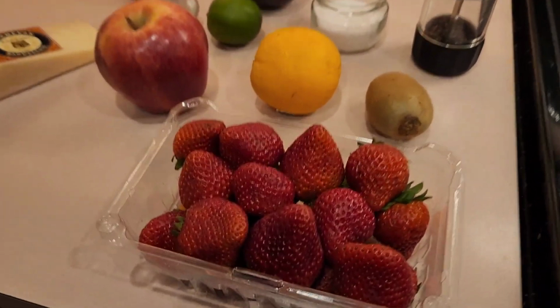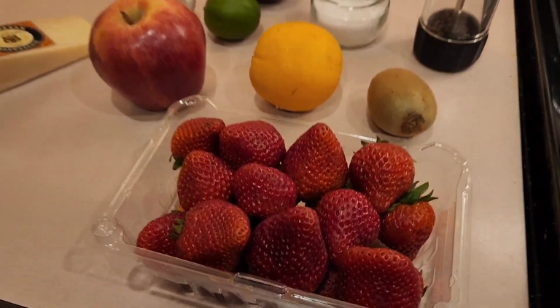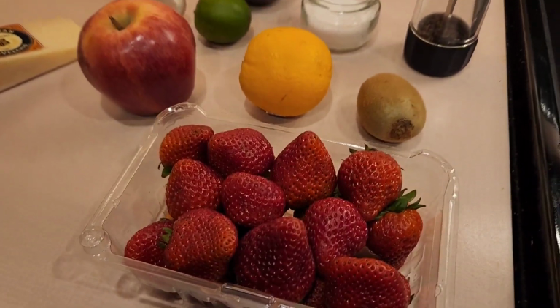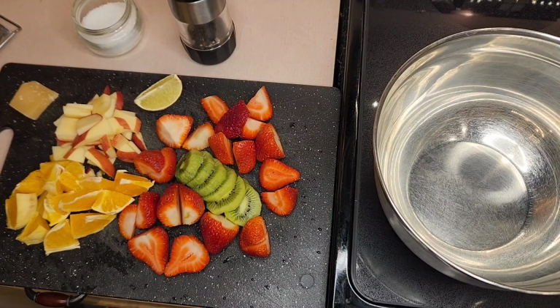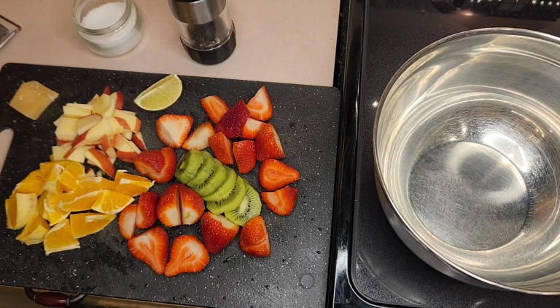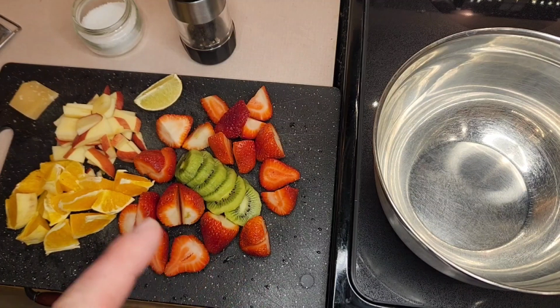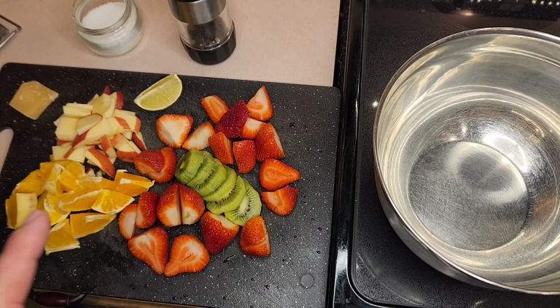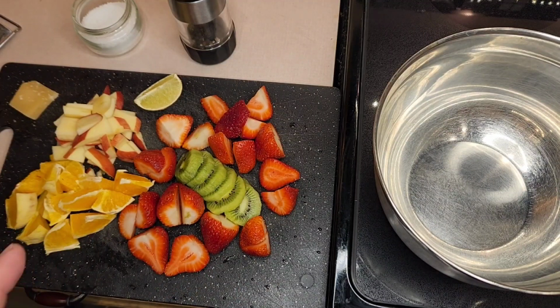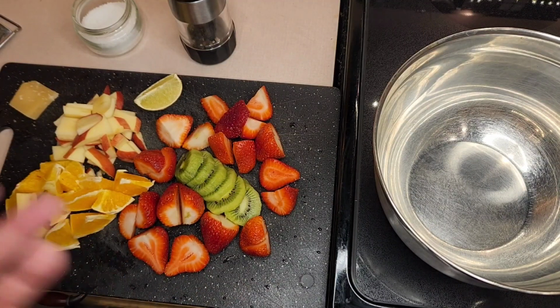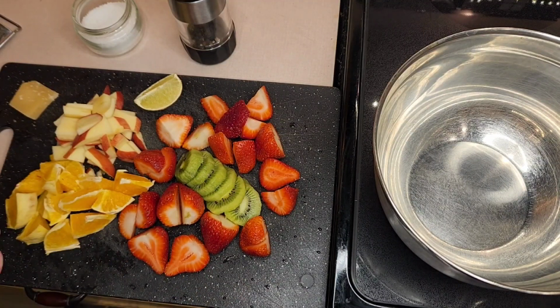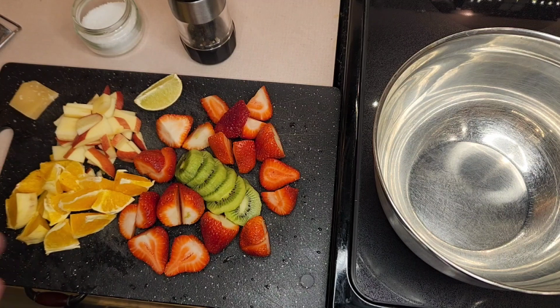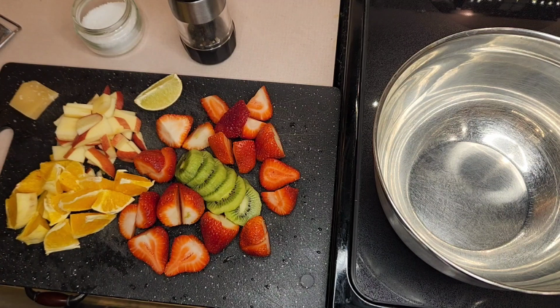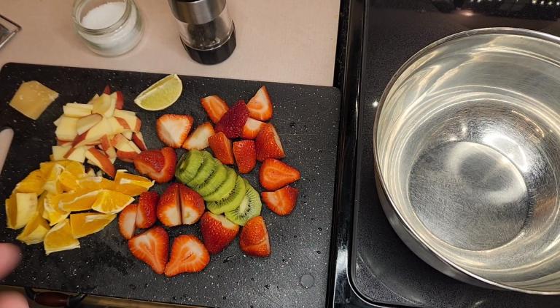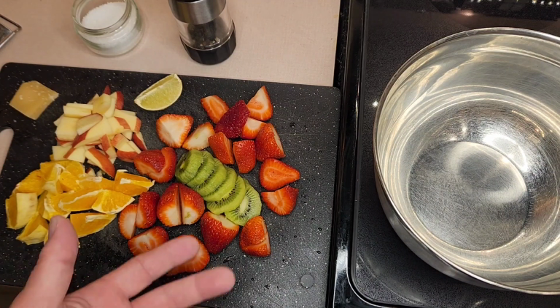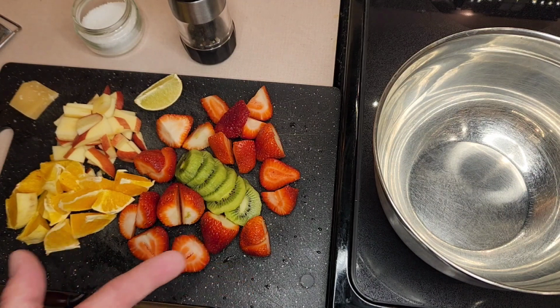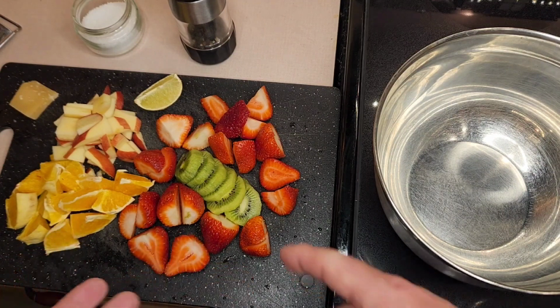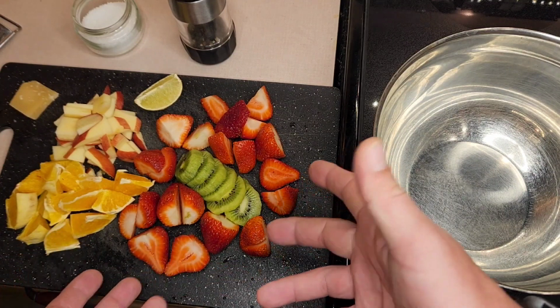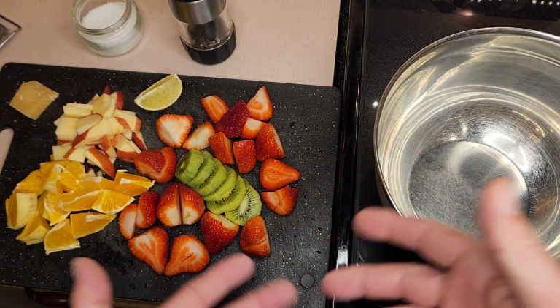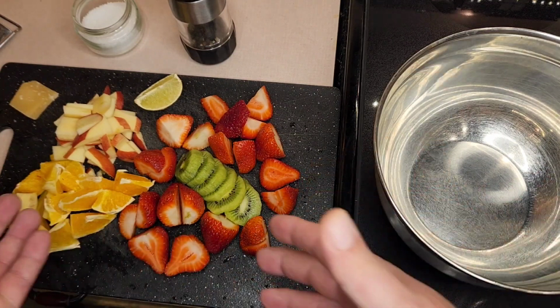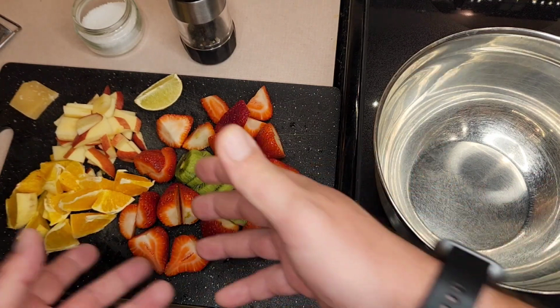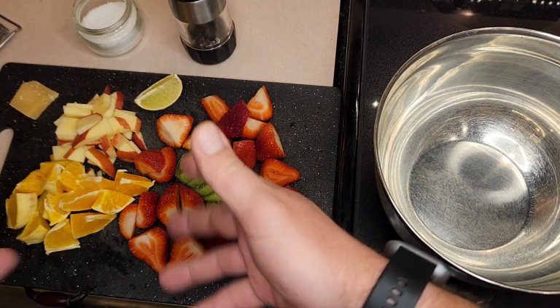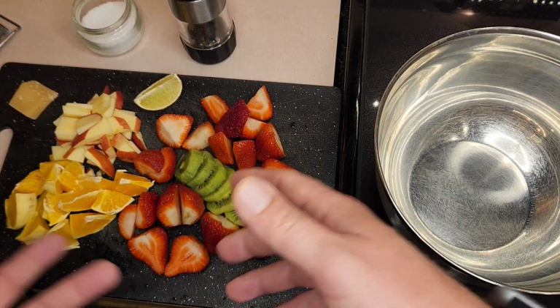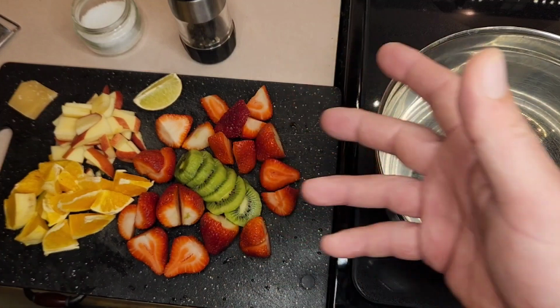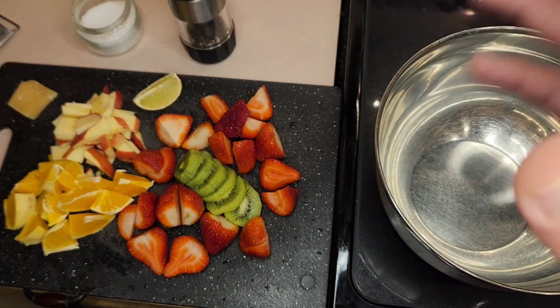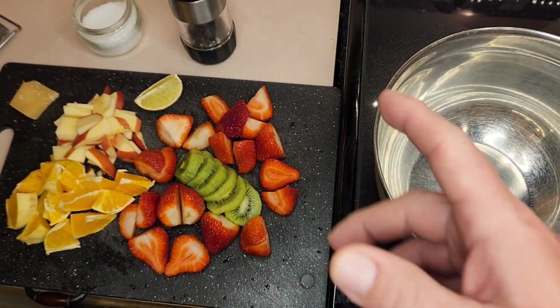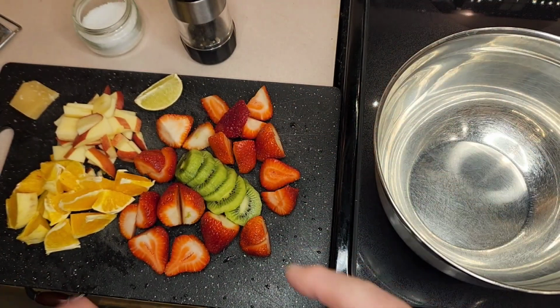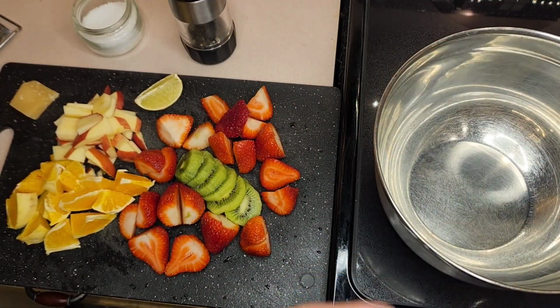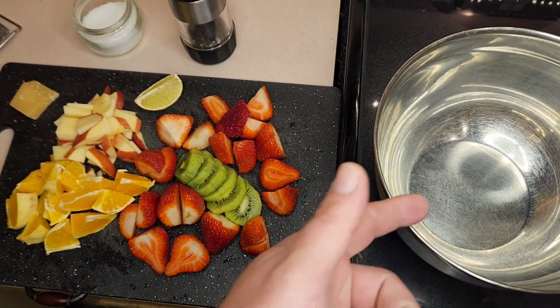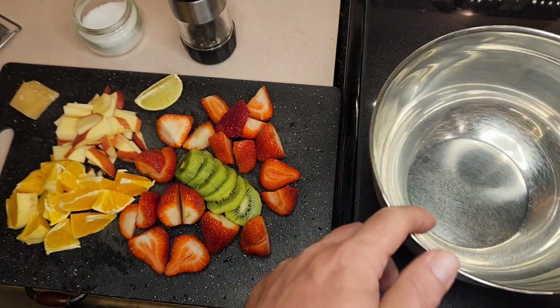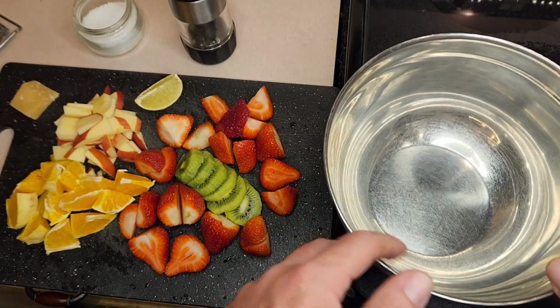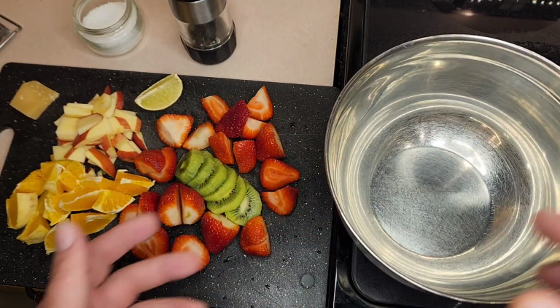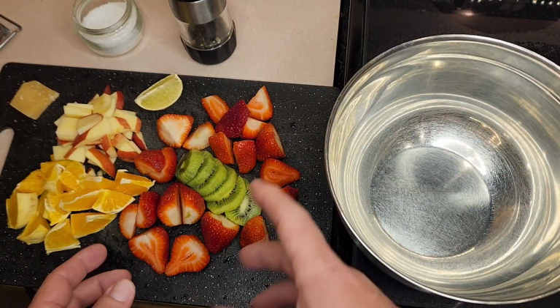Yummy, yummy. Best part about fruit salad — it's not that freaking hard. So look, we already got our mise en place. We got our fruits, not veggies.